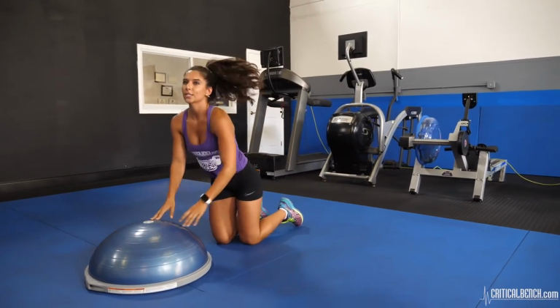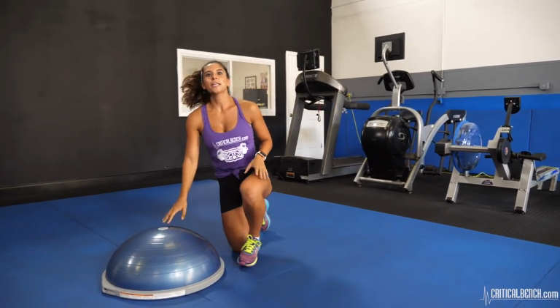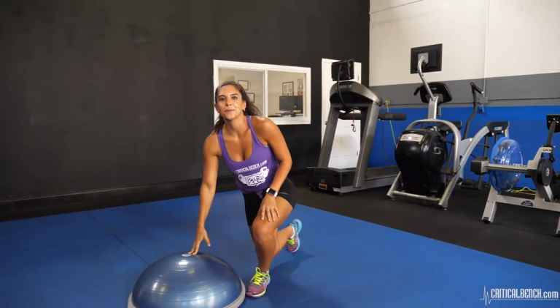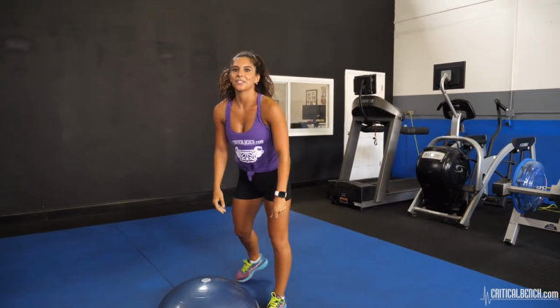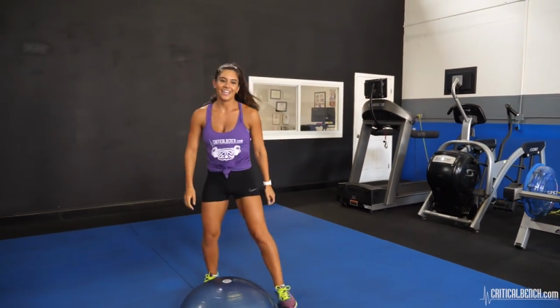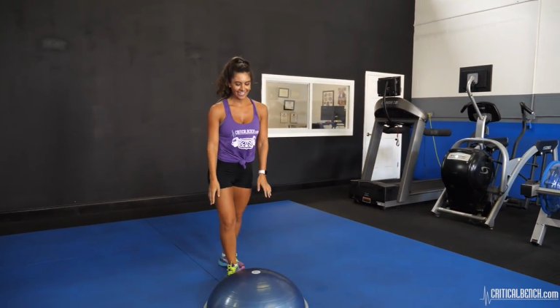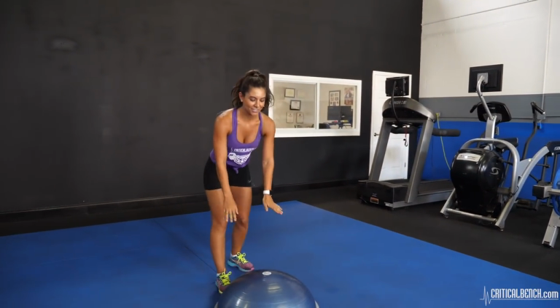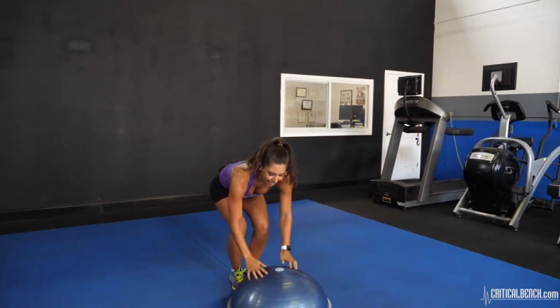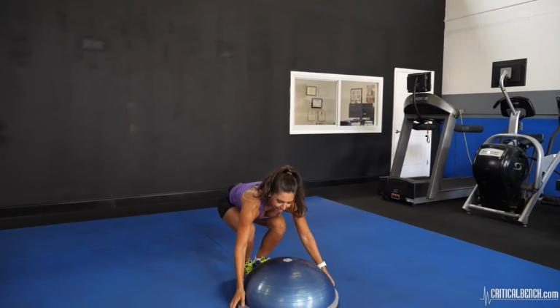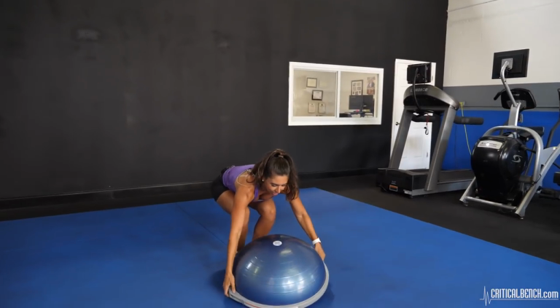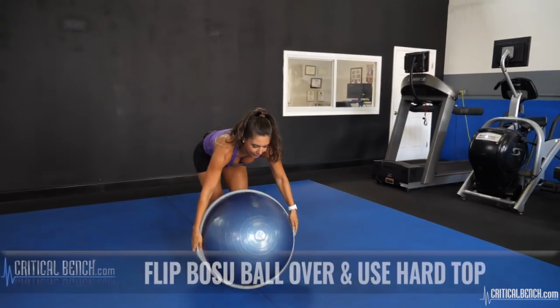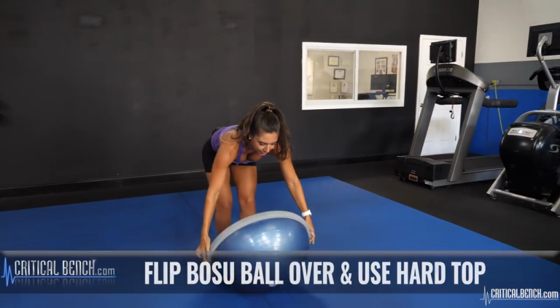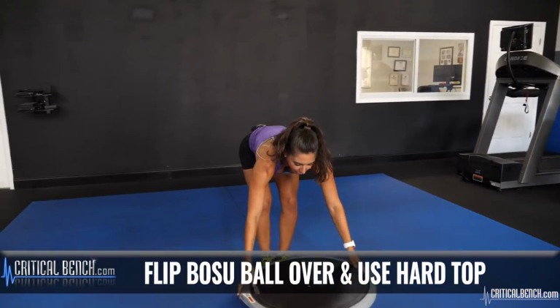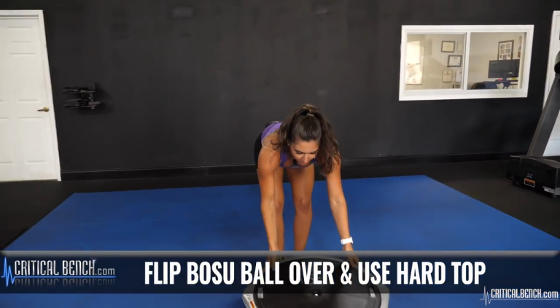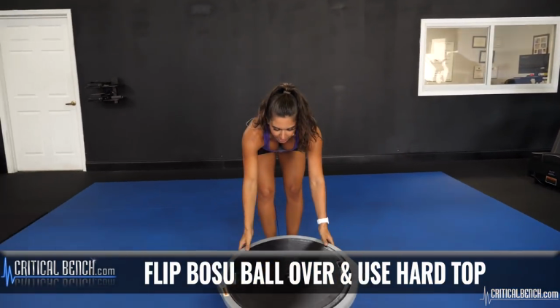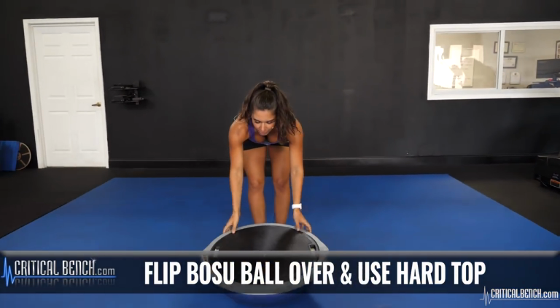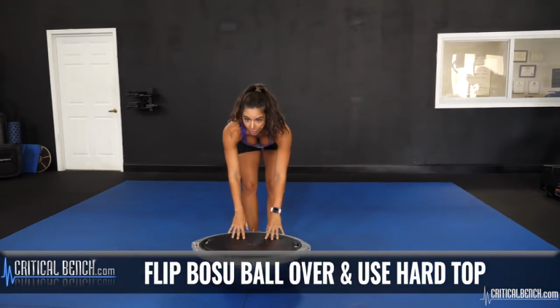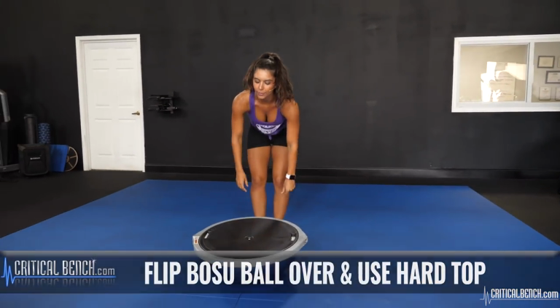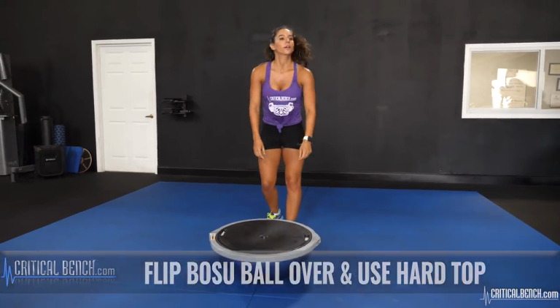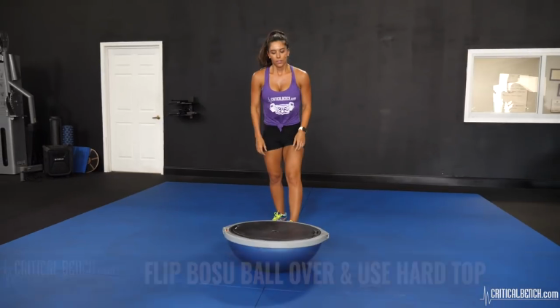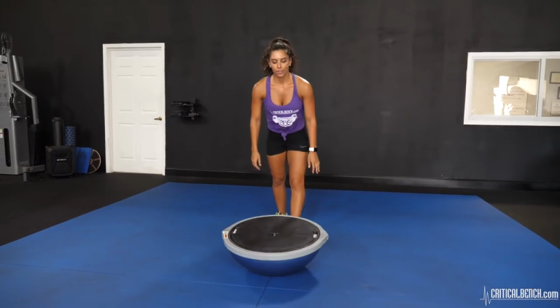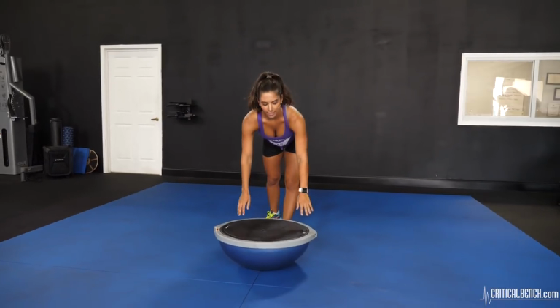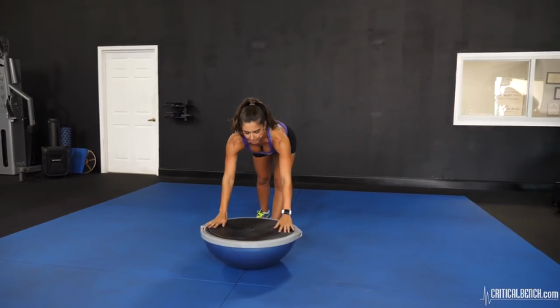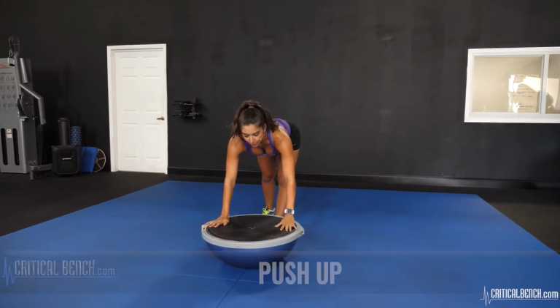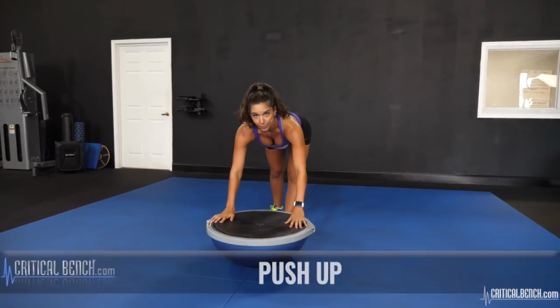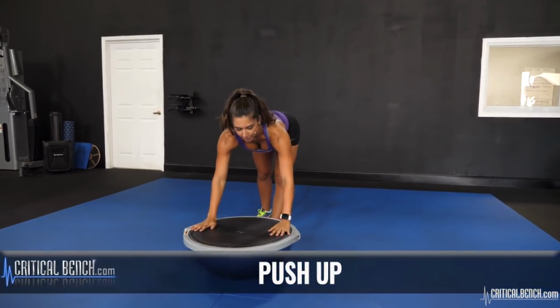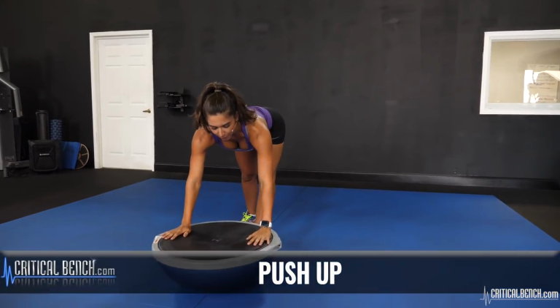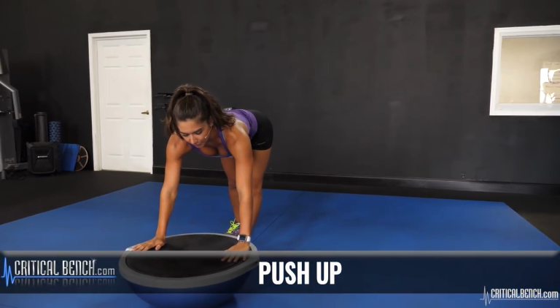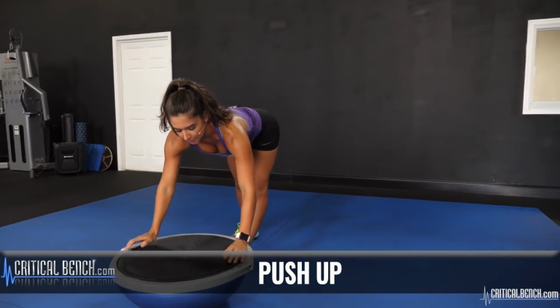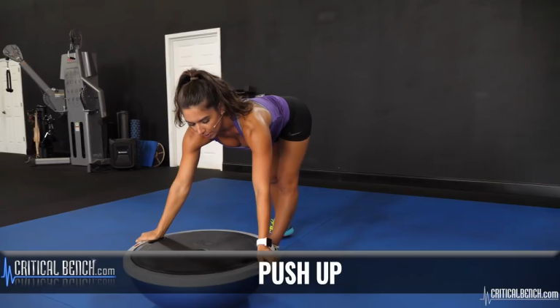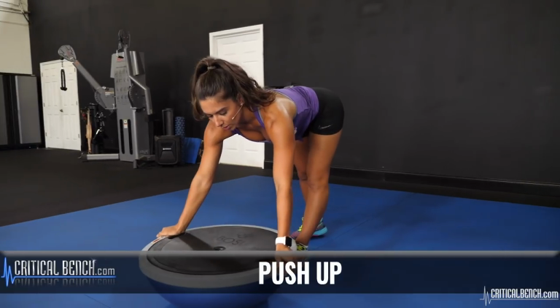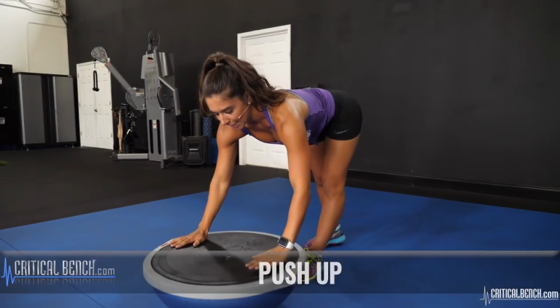The nice thing about BOSU balls is there's two sides — this soft side and then the hard top. Our next two exercises involve the hard top. The first exercise is going to be a push up. You can put your hands flat on the top or along the sides.